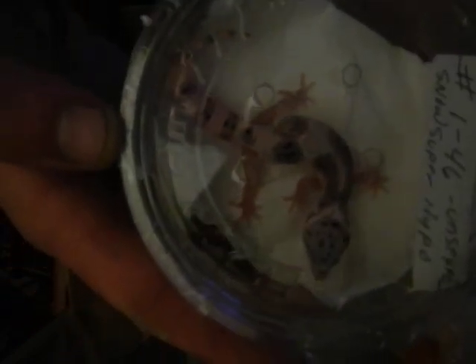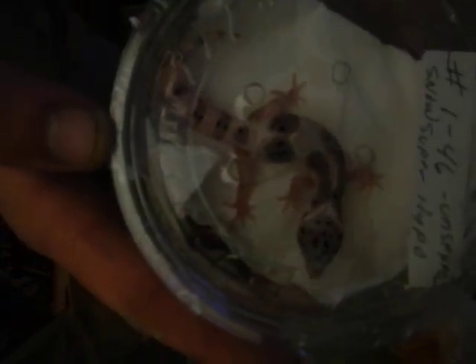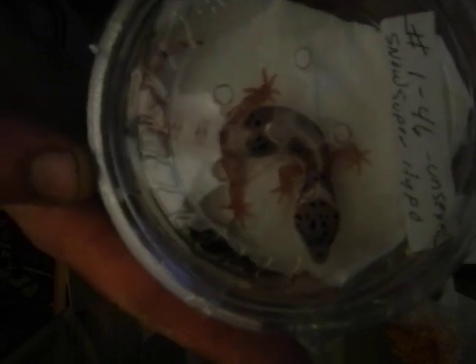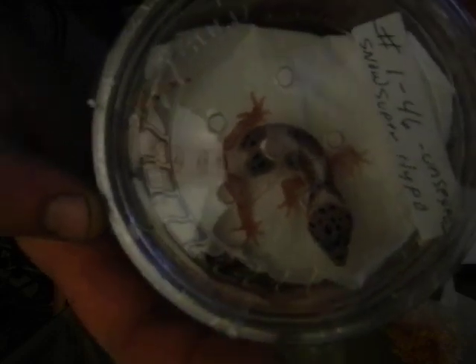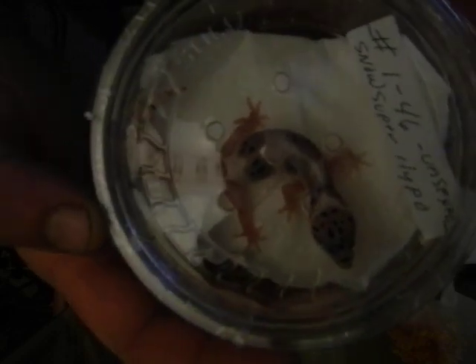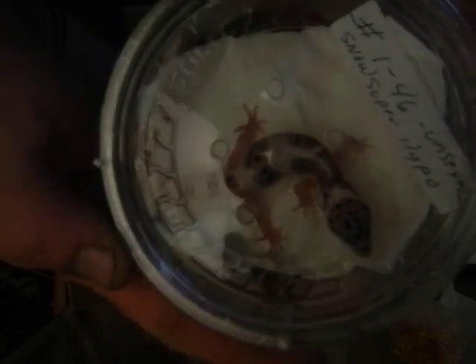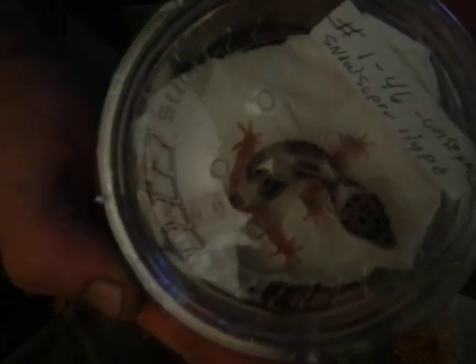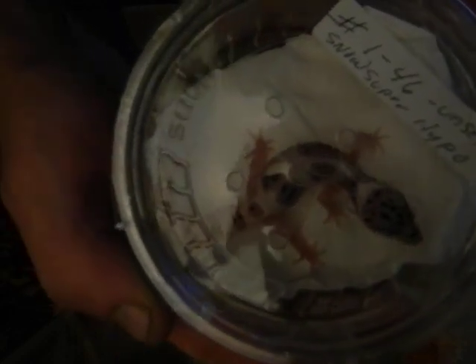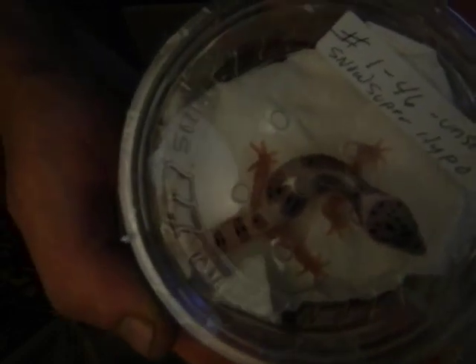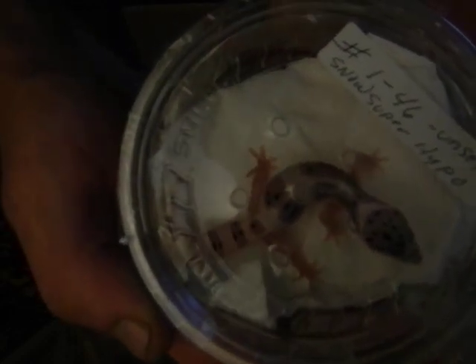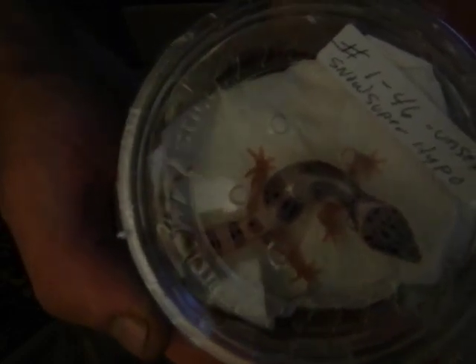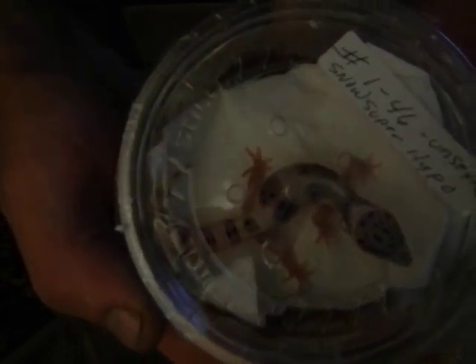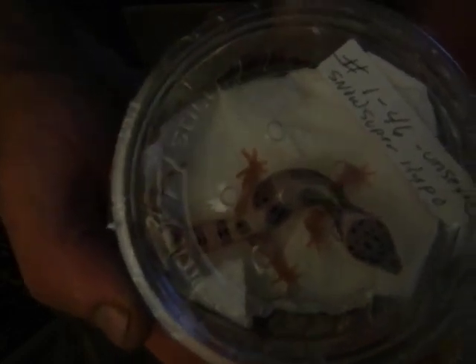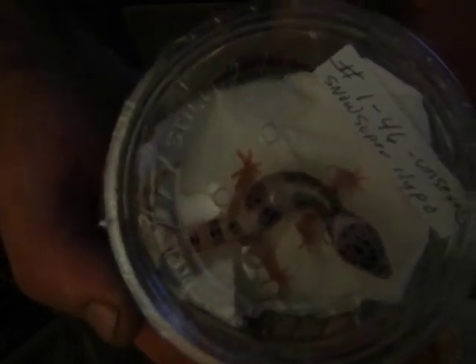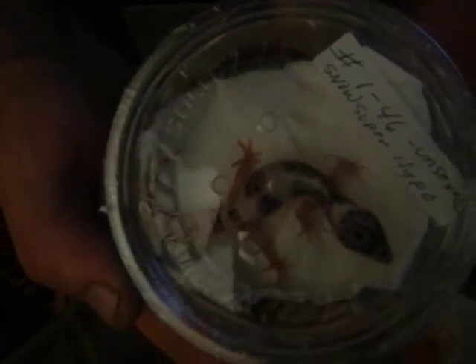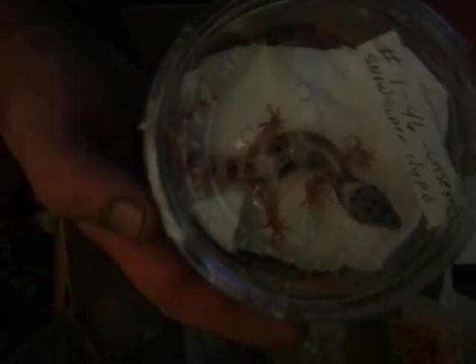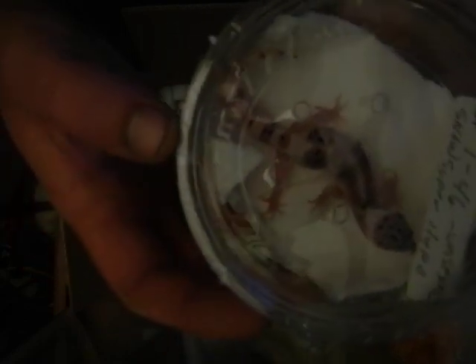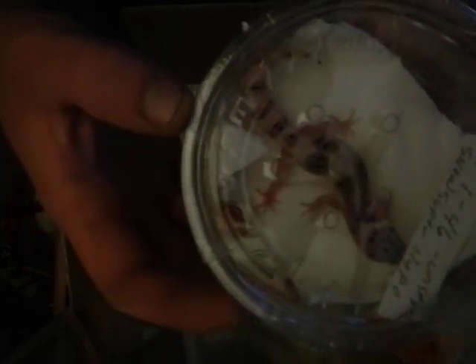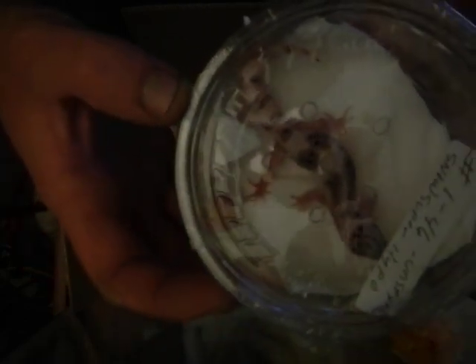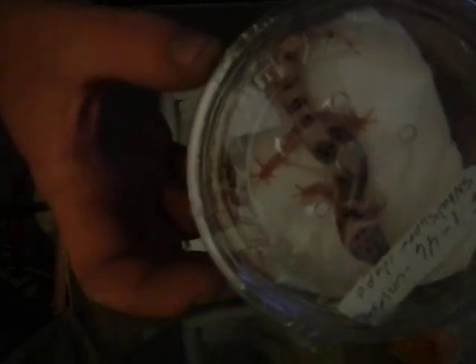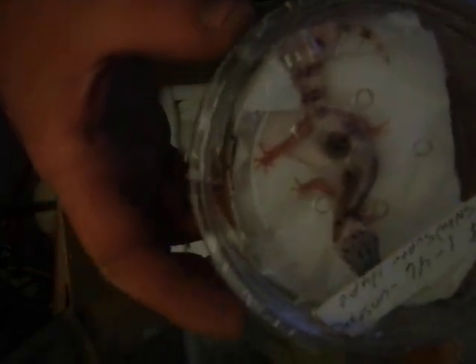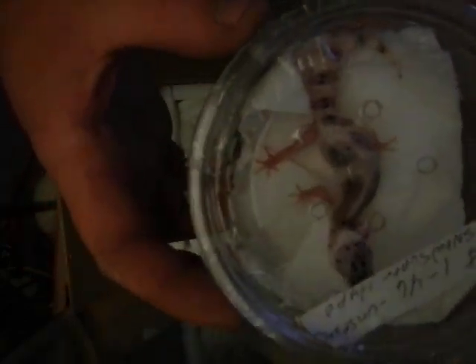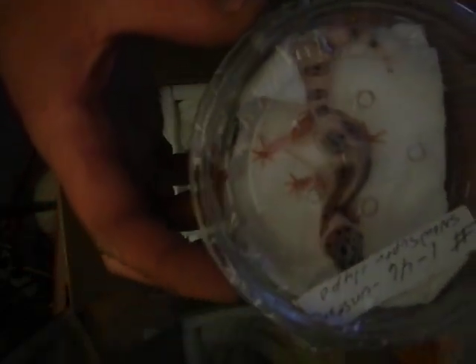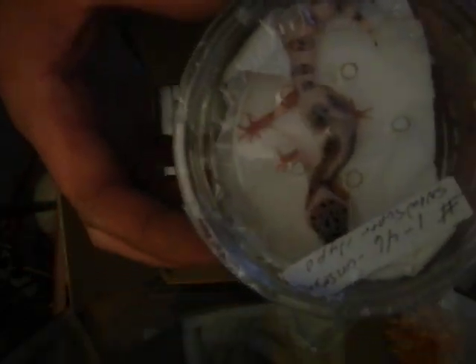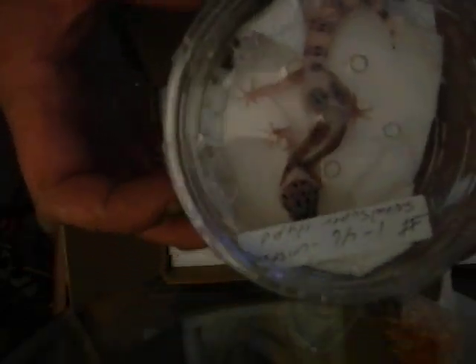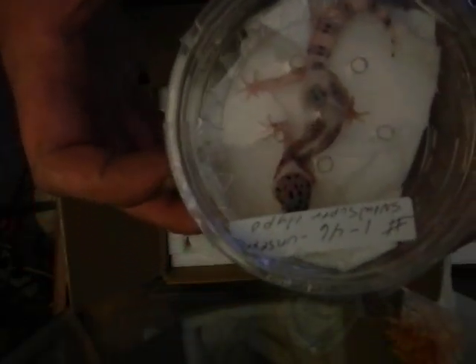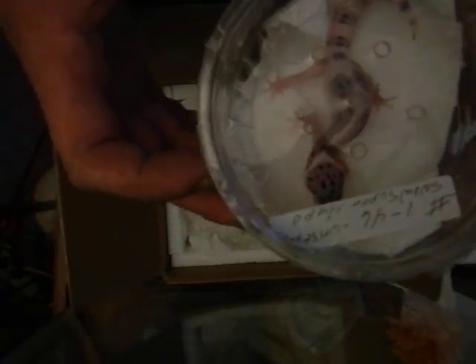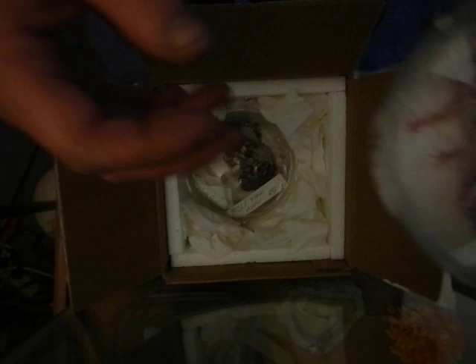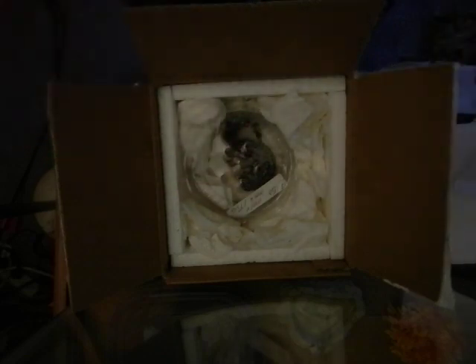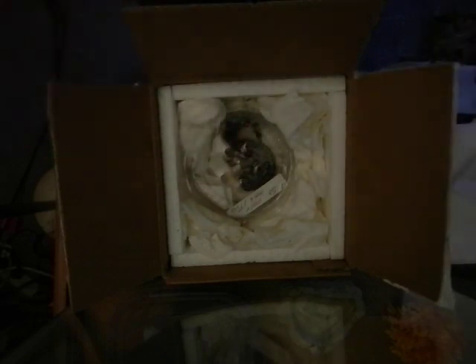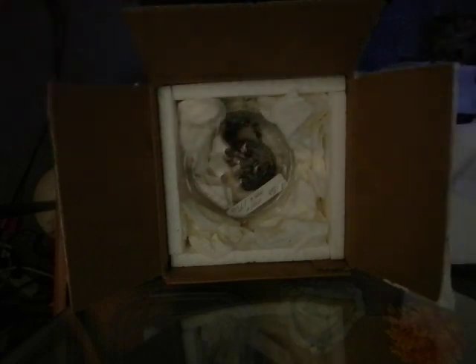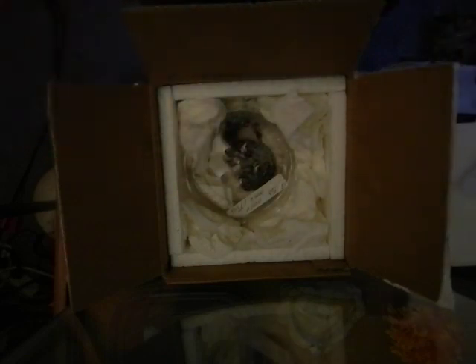Look at that beautiful gecko — really is long. Just gorgeous, and he looks to be in good health.